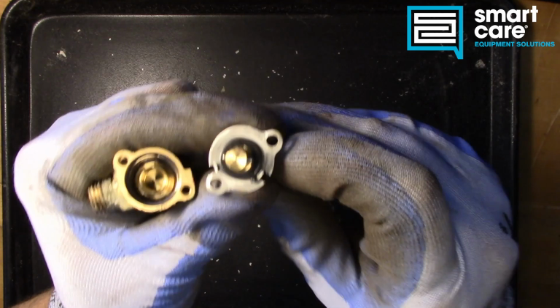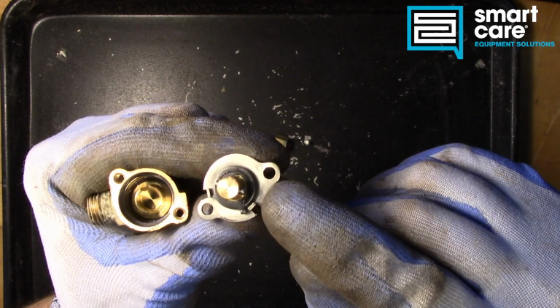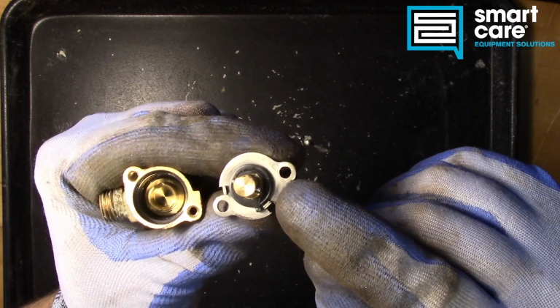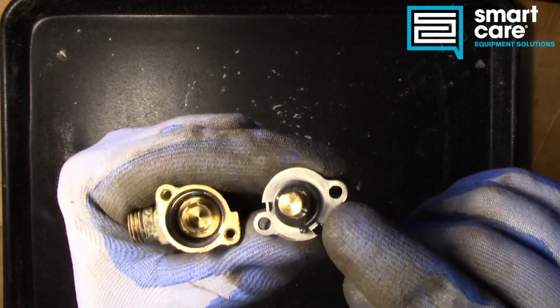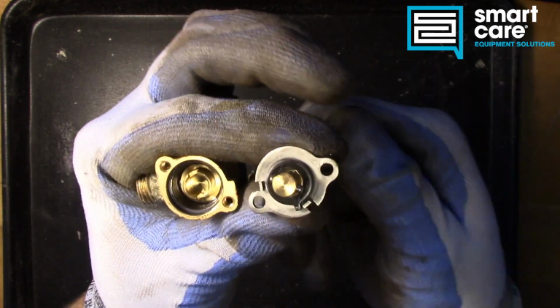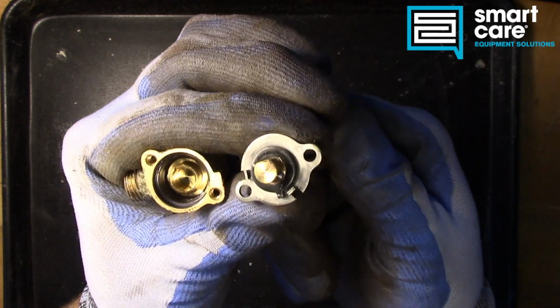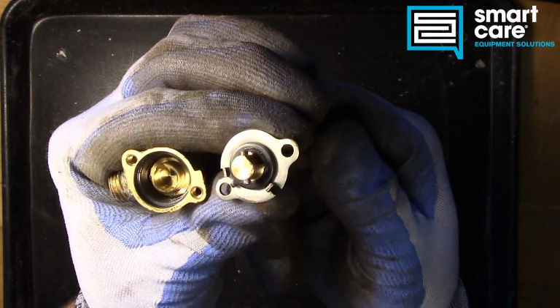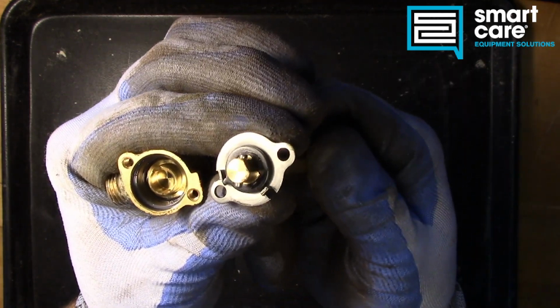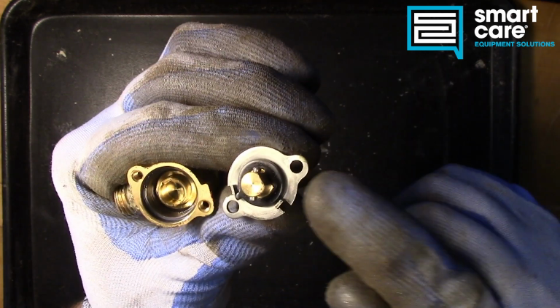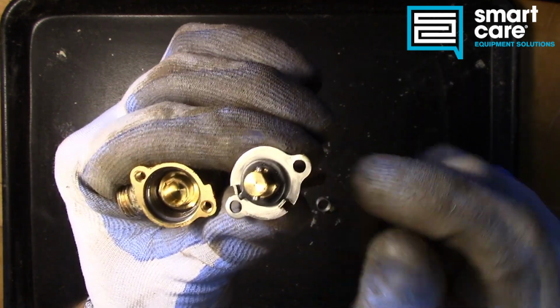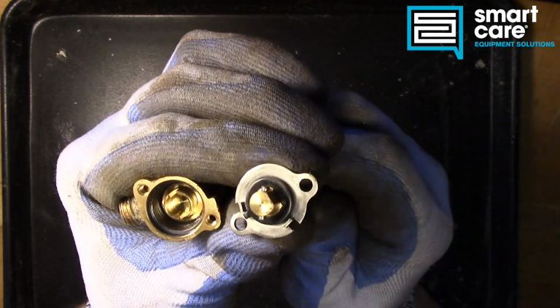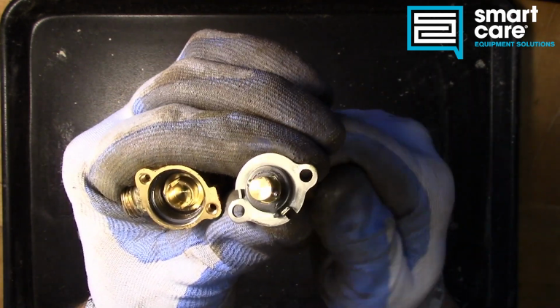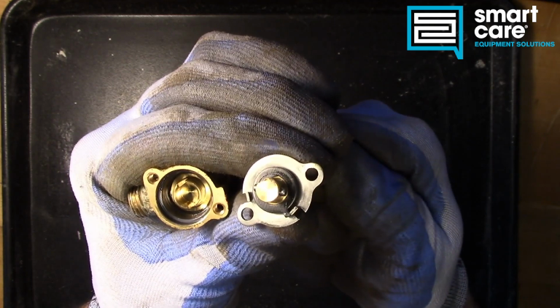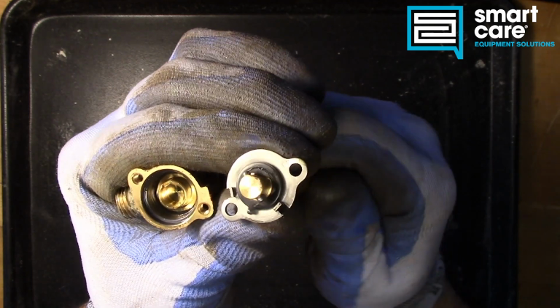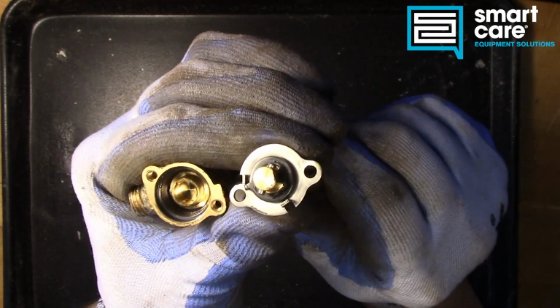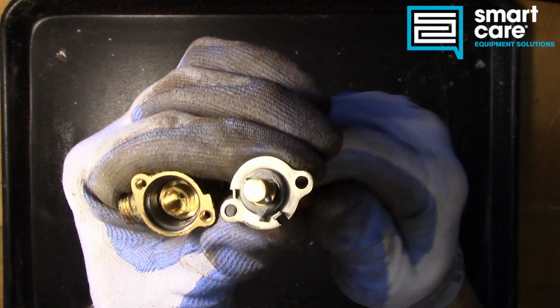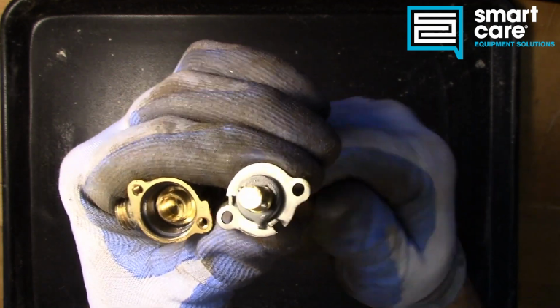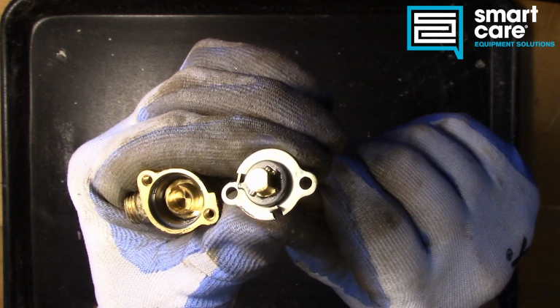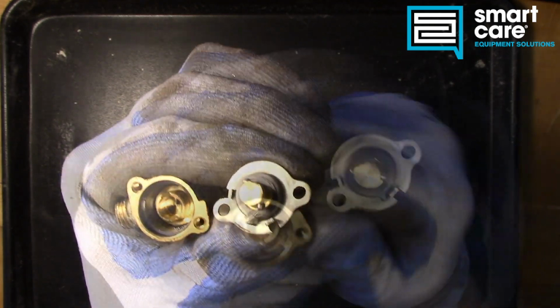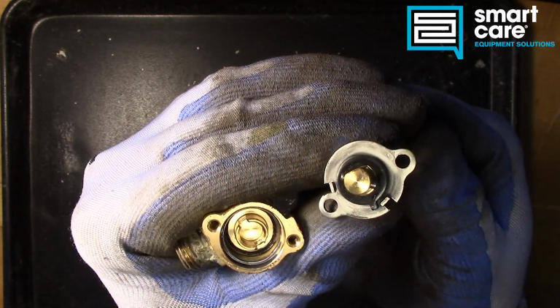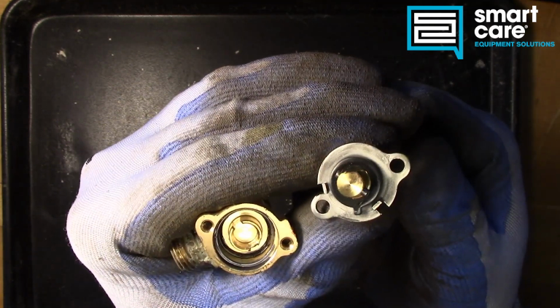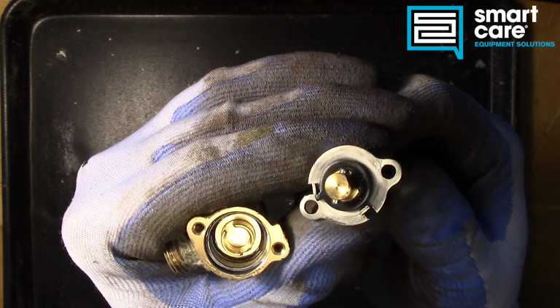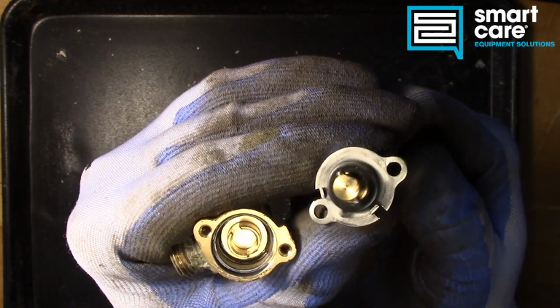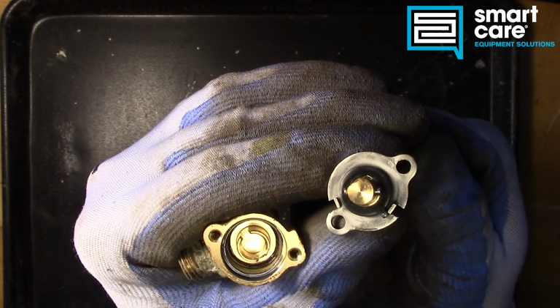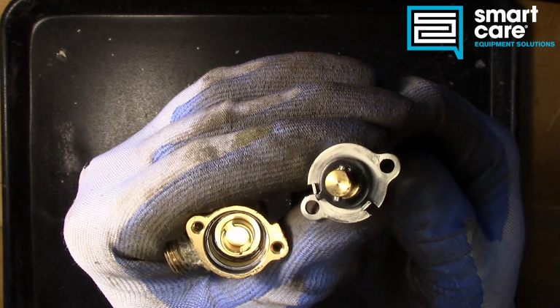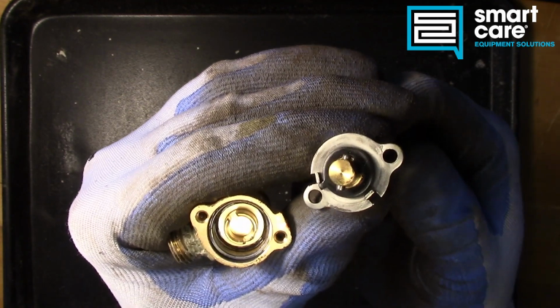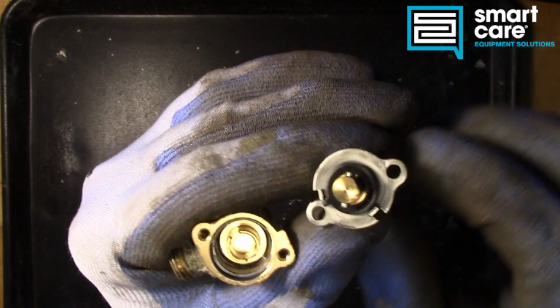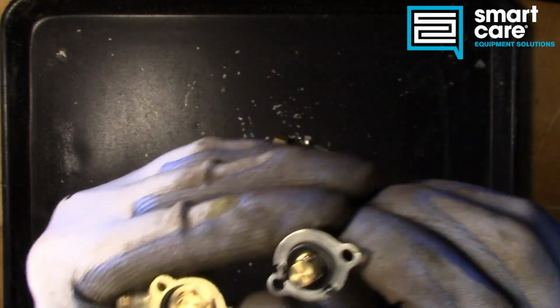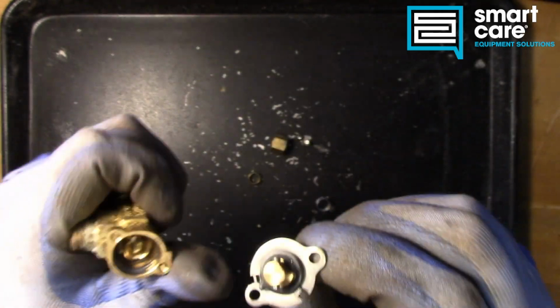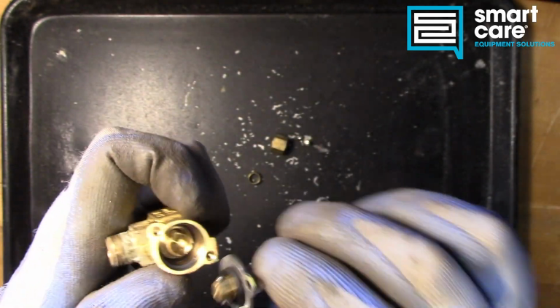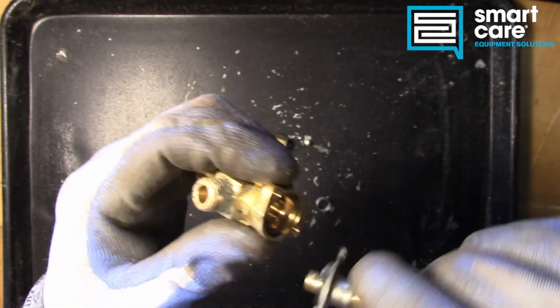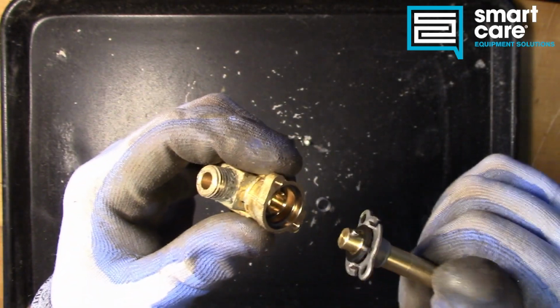That indexing disc hits the notches in this cover plate to control how far this stem can be turned, and that prevents us from turning this all the way around.